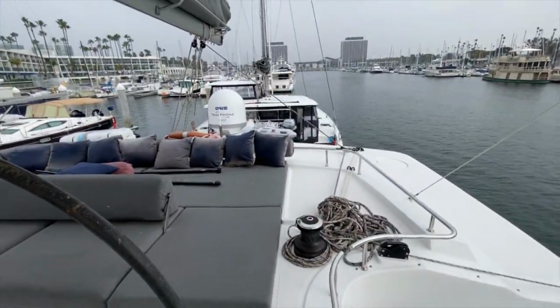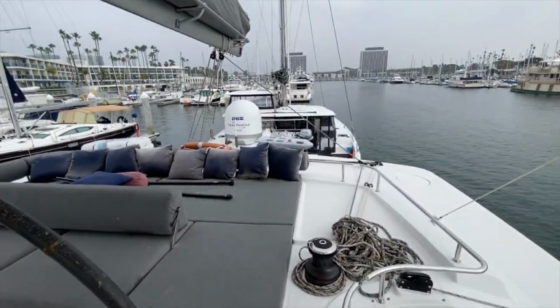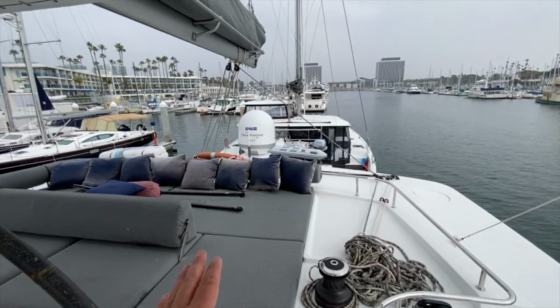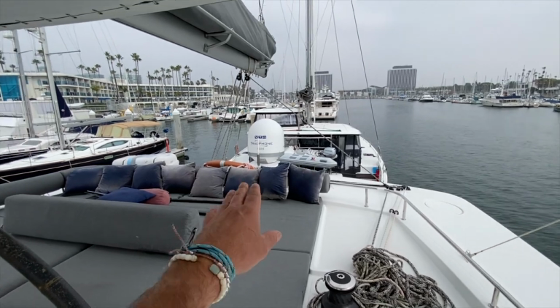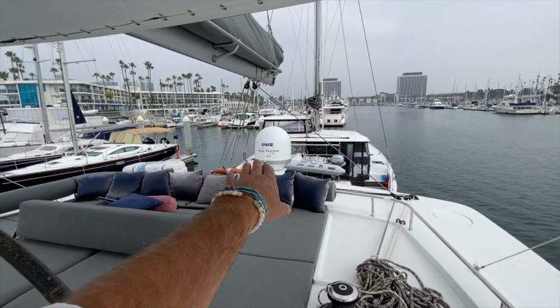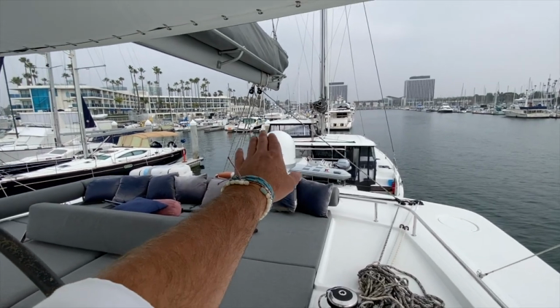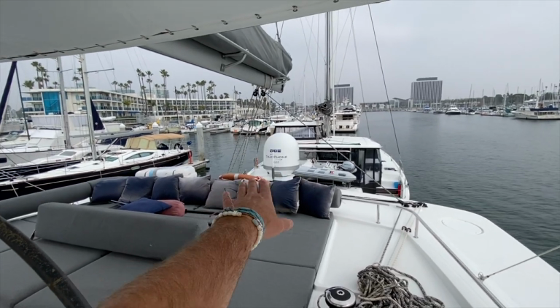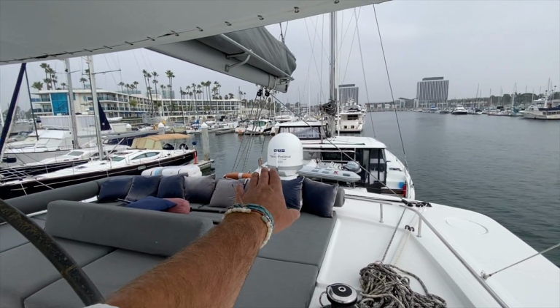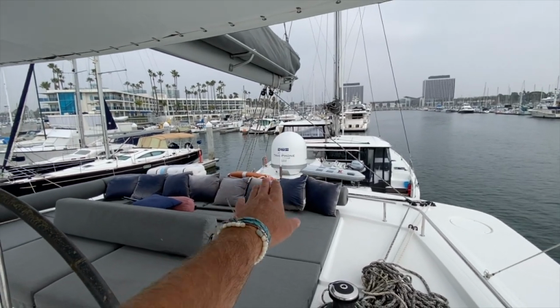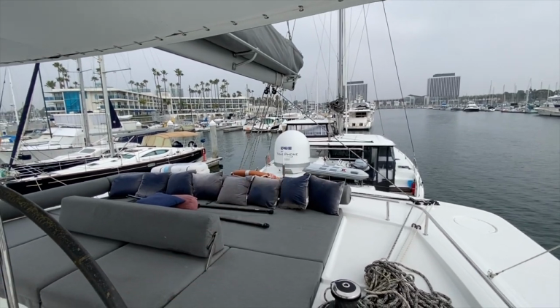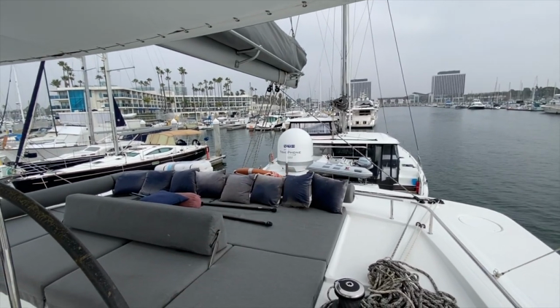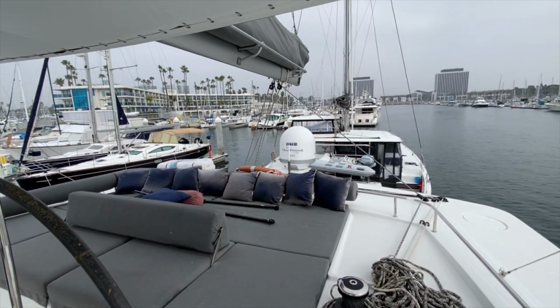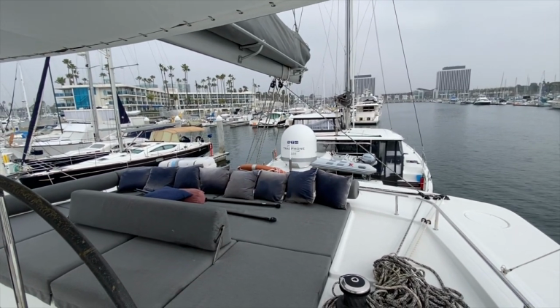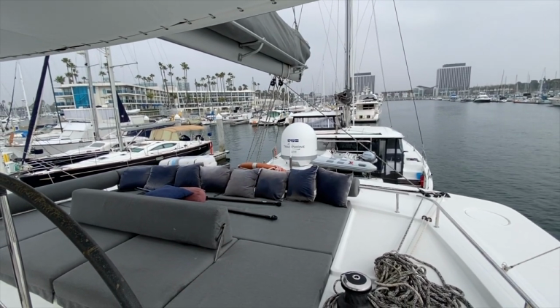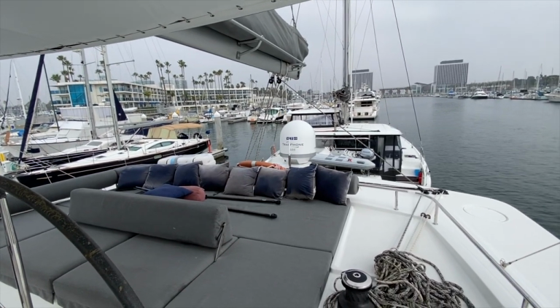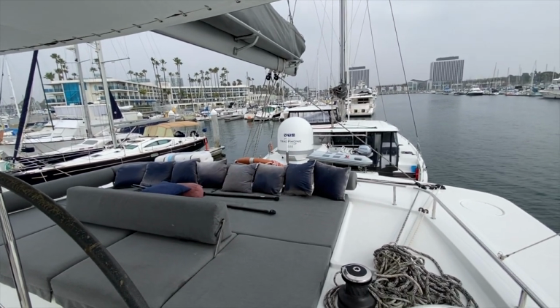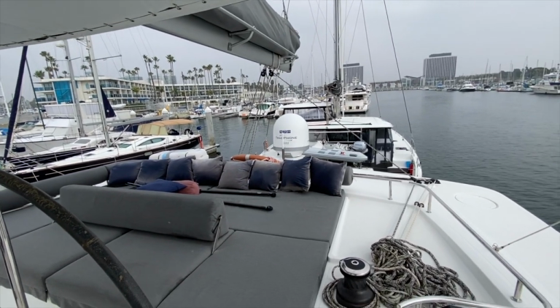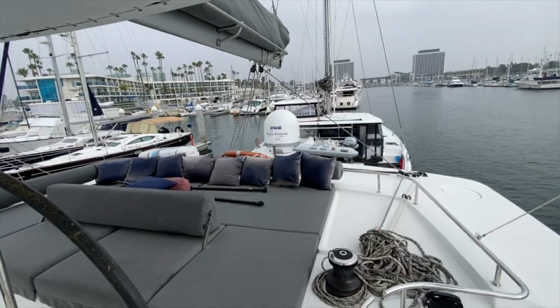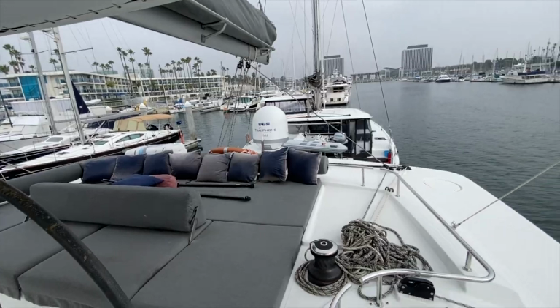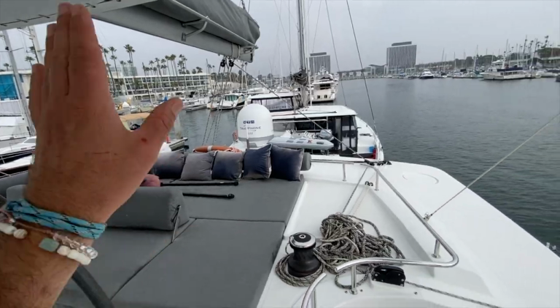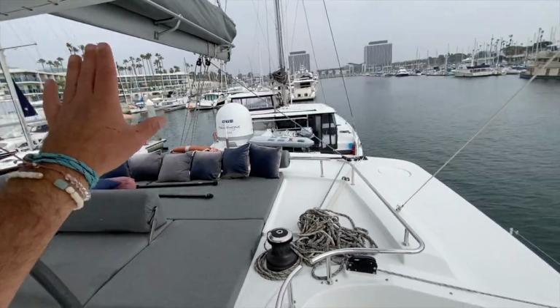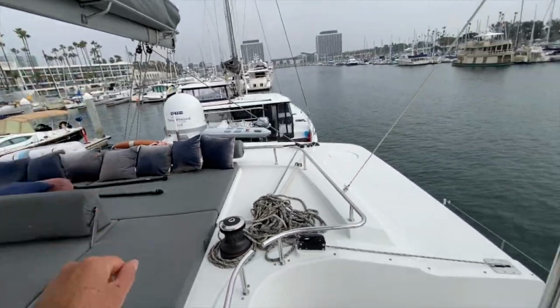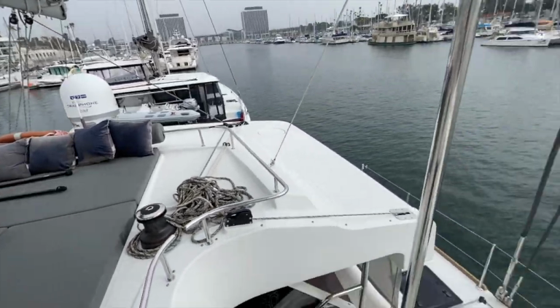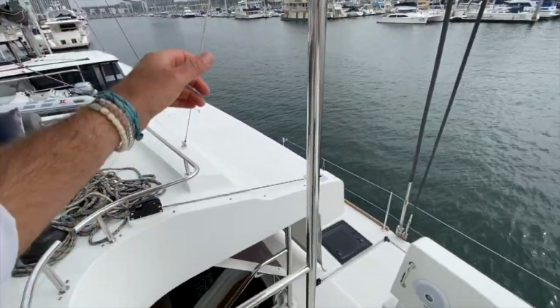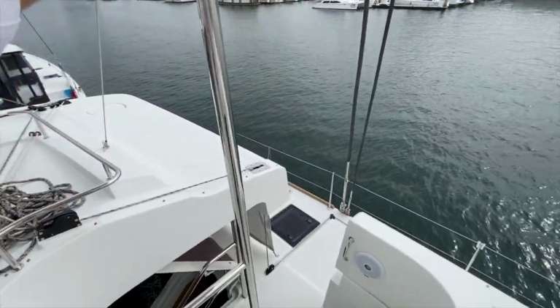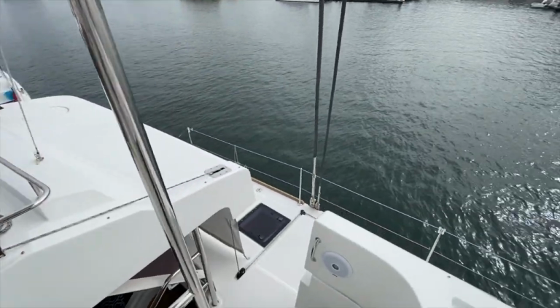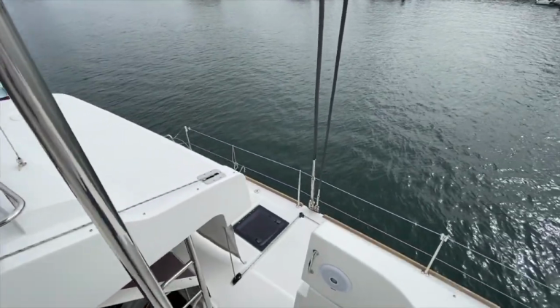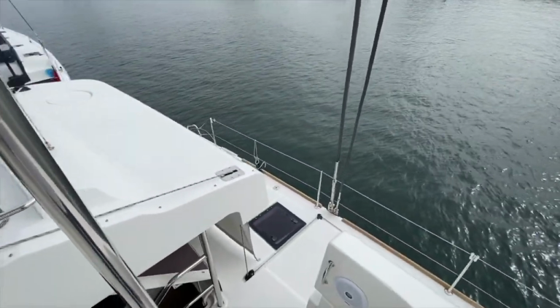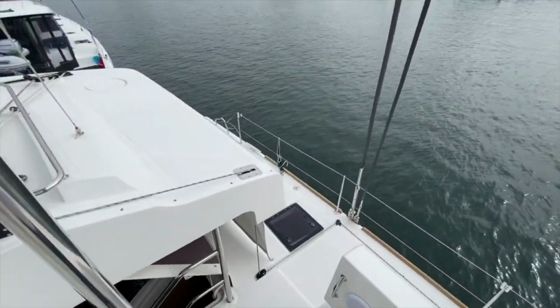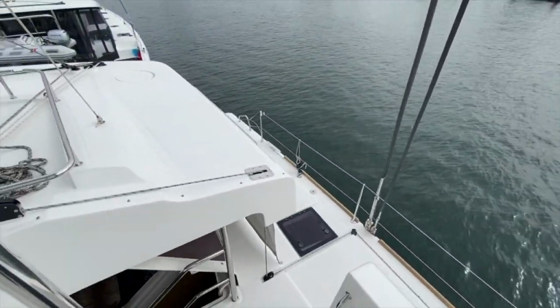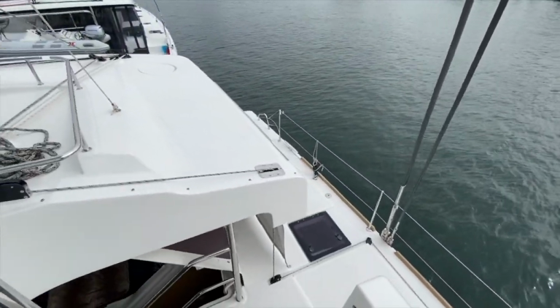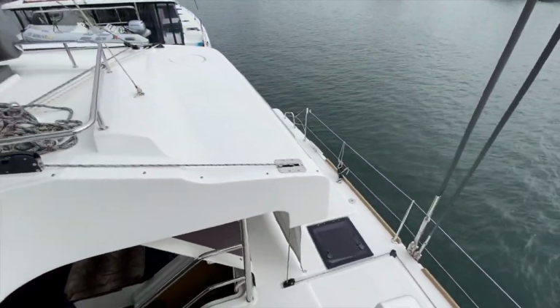We have the KVH internet system — this is the V7 HTS, which is top of the line, and it goes along with all the top-line electronics on board.